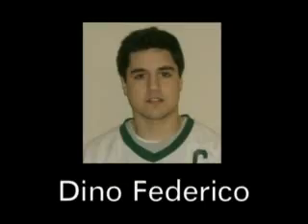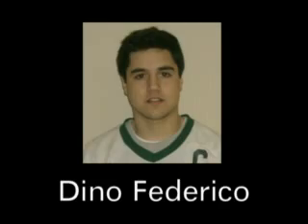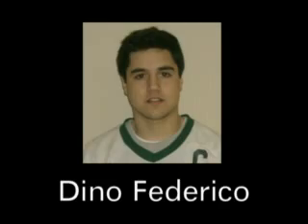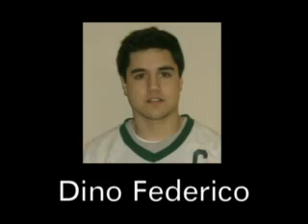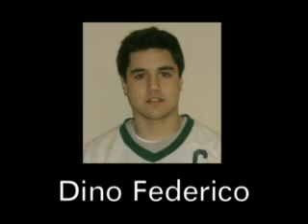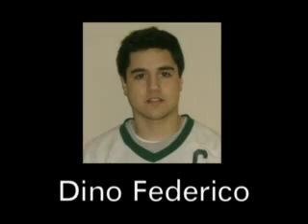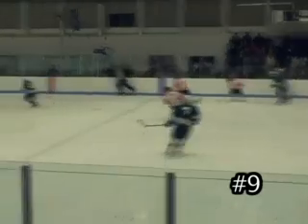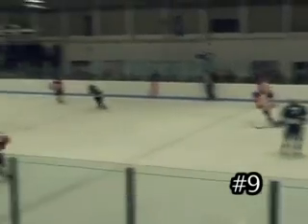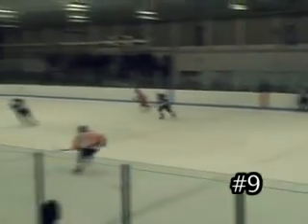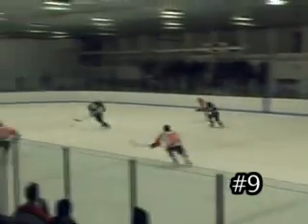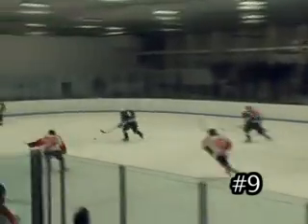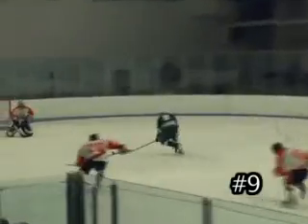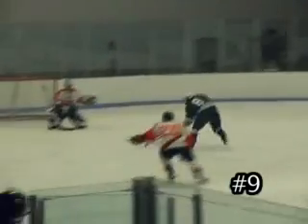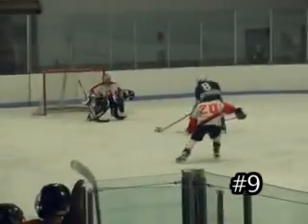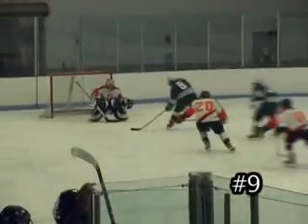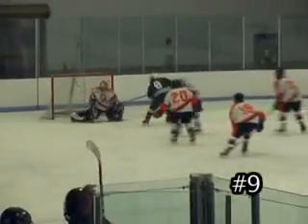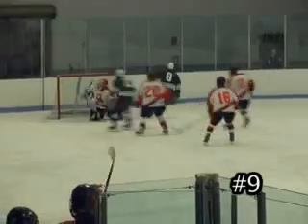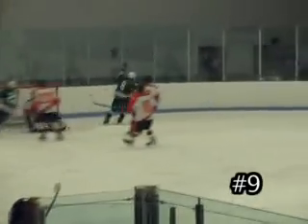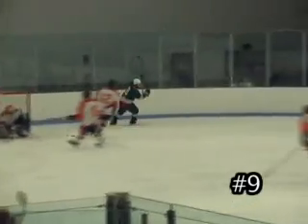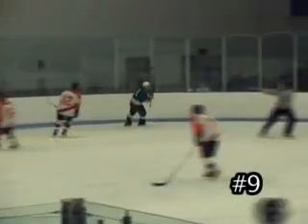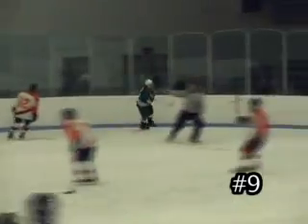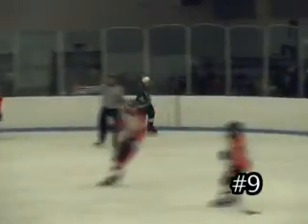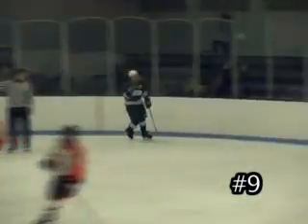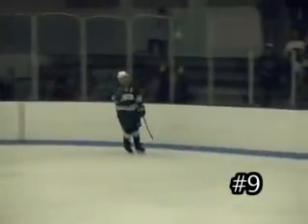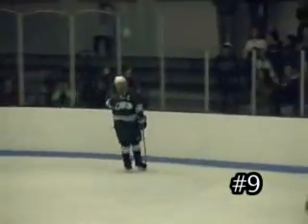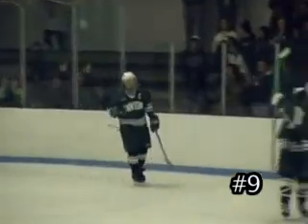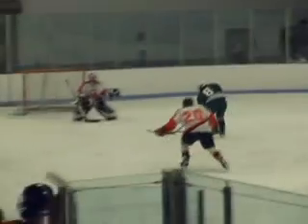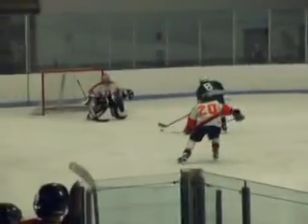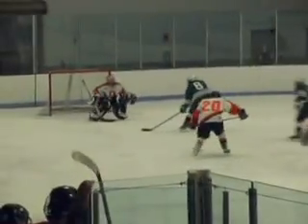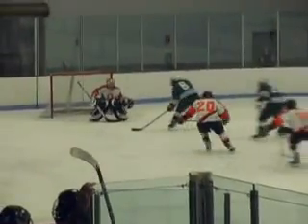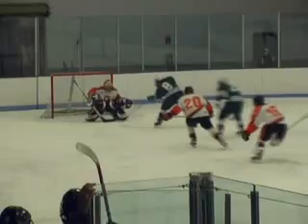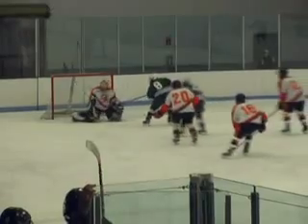Number 9, Dino Federico. Dino comes in and grabs the puck, goes in on the breakaway. Sniper! Take another look as Dino comes down, just flips it right over the goalie shoulder.